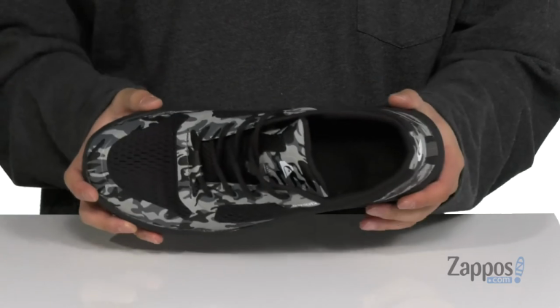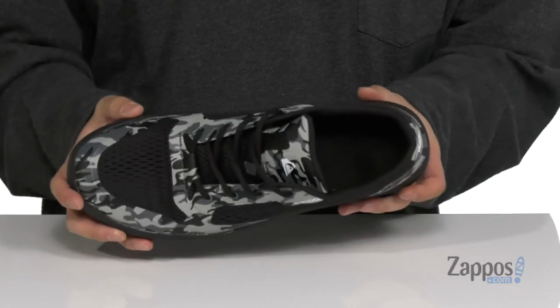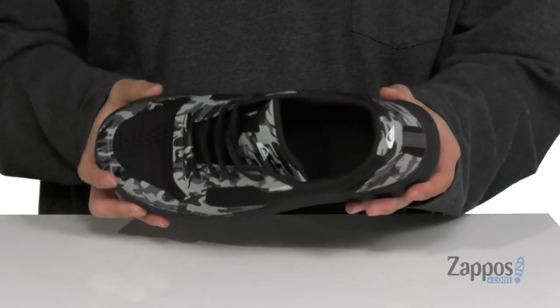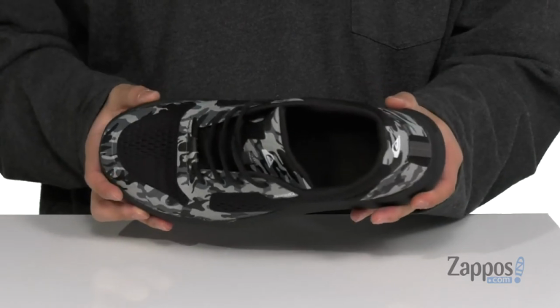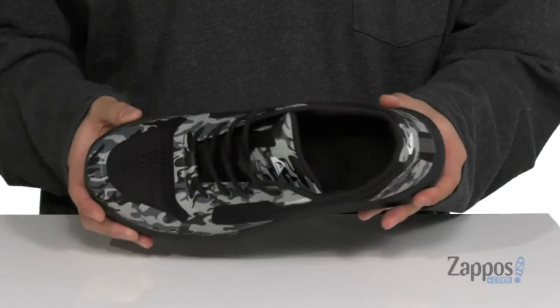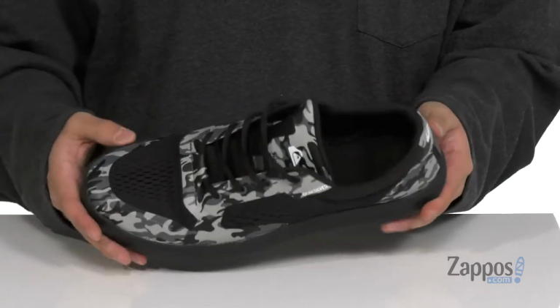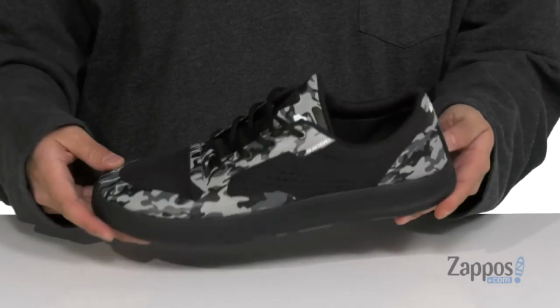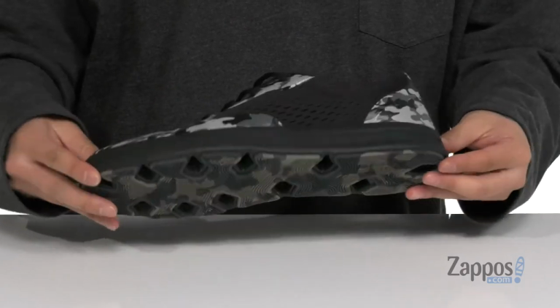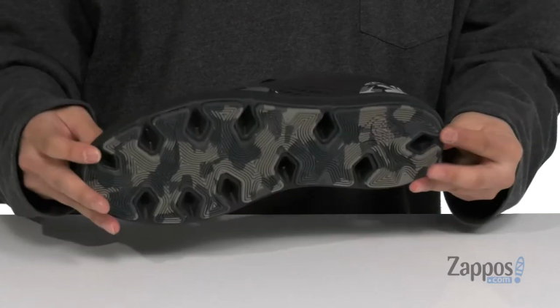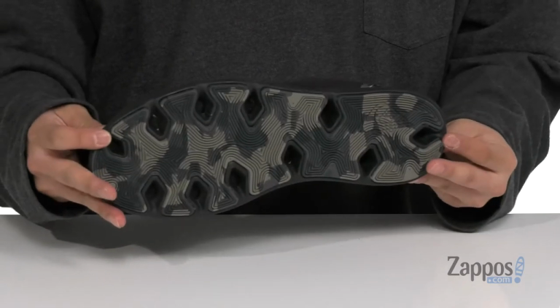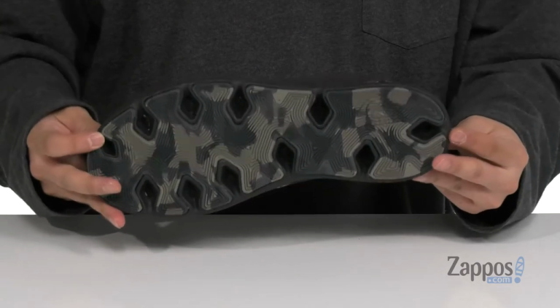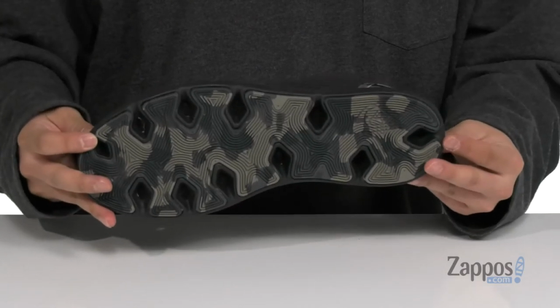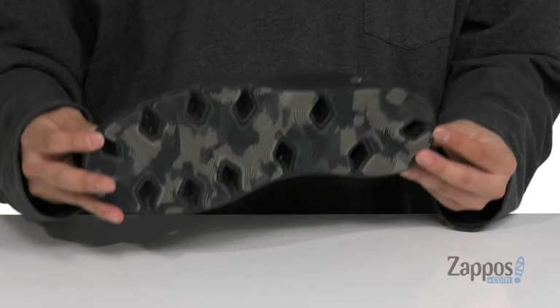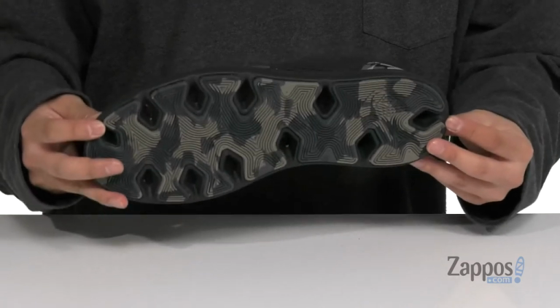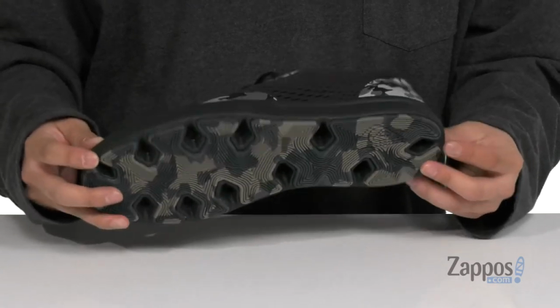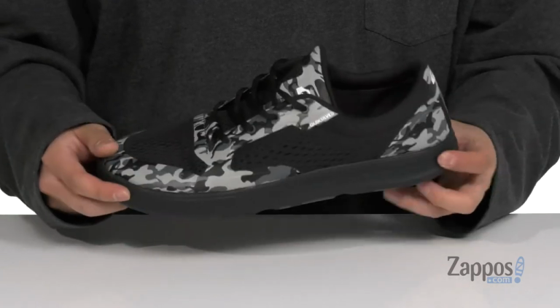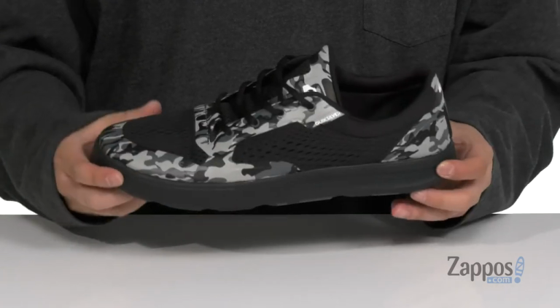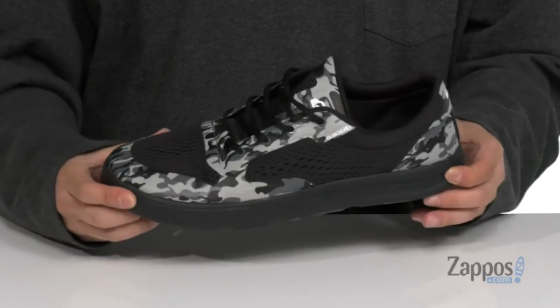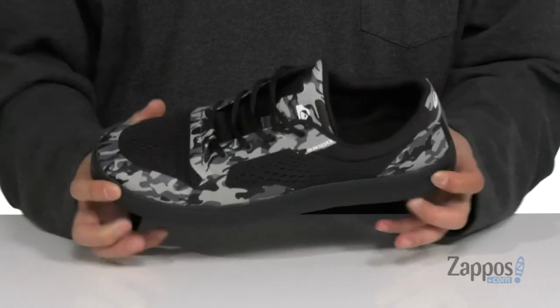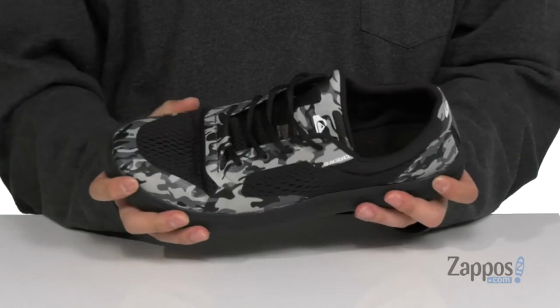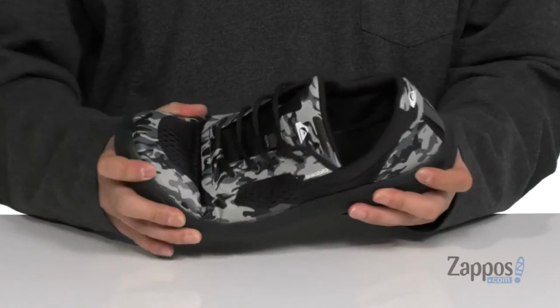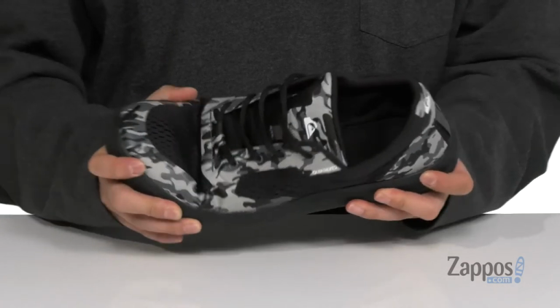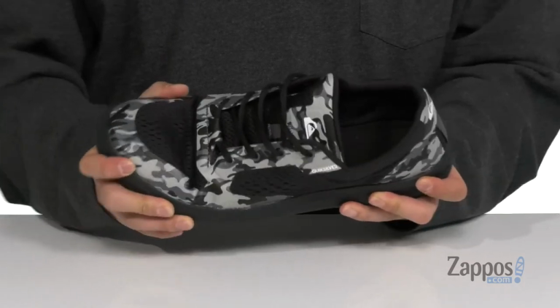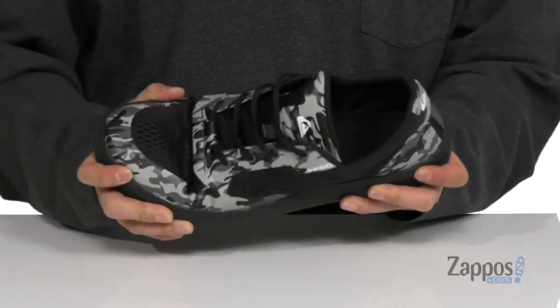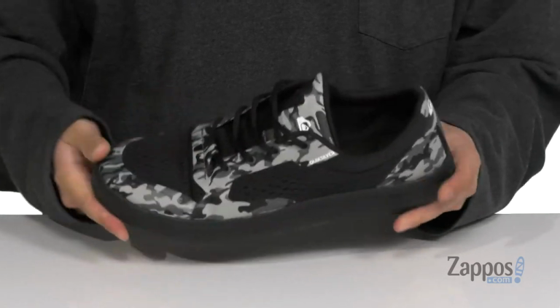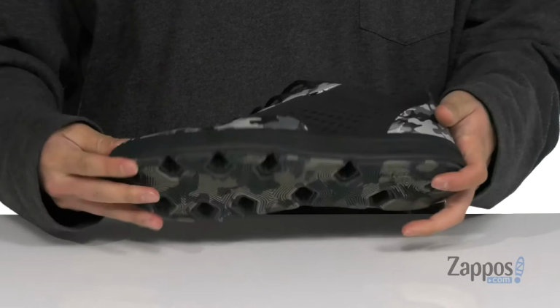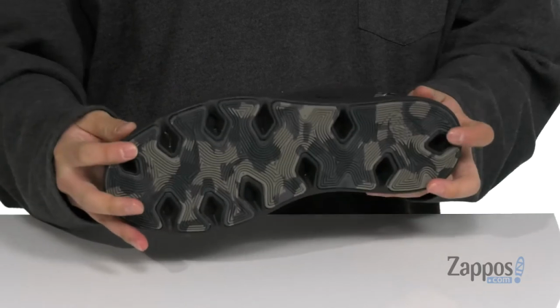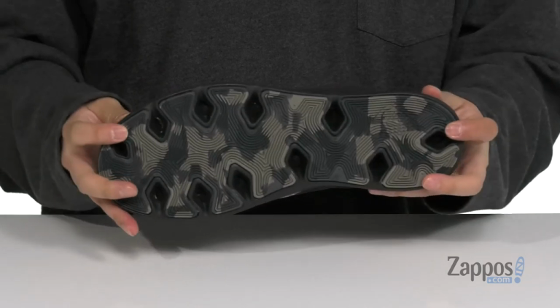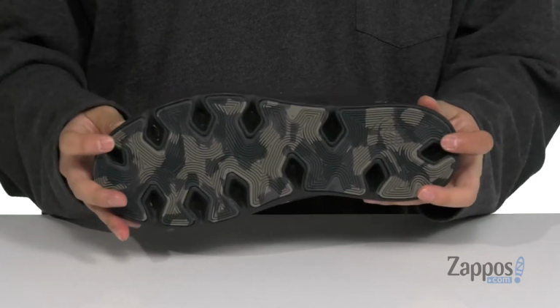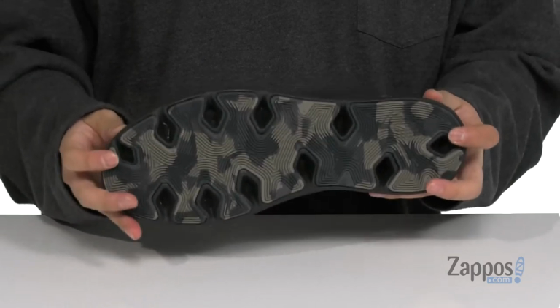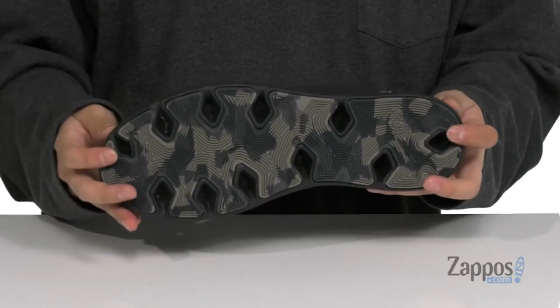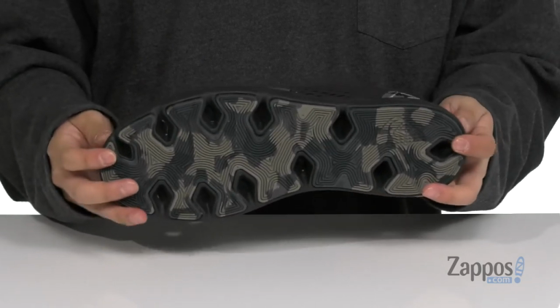The footbed features mesh as well, which works great with the ventilation ports located on the bottom of the shoe to let moisture out. The midsole is cushioned to help absorb shock and is very lightweight with a flexible design. Rubber inserts in key areas provide additional stability.